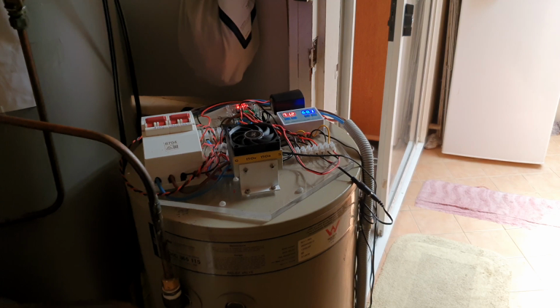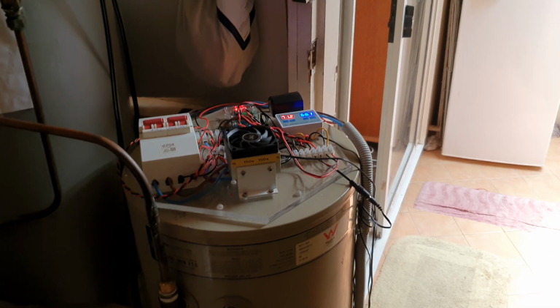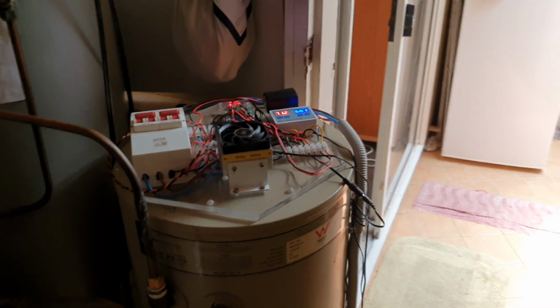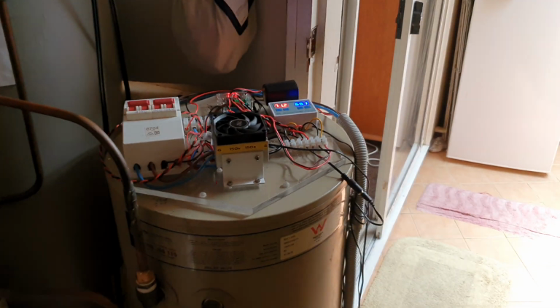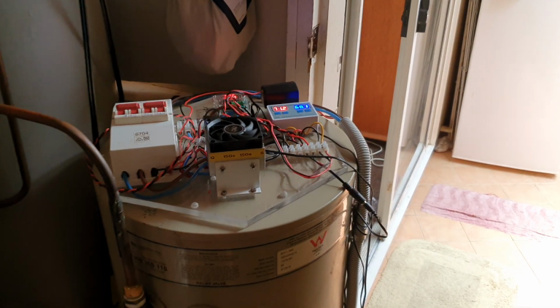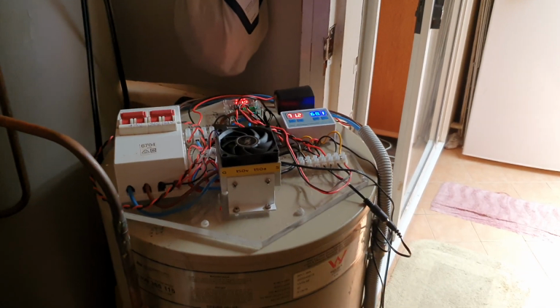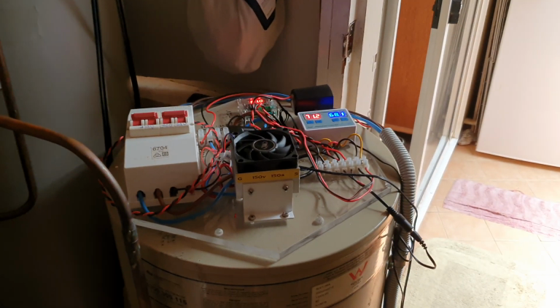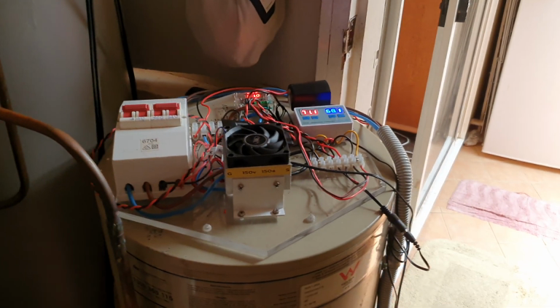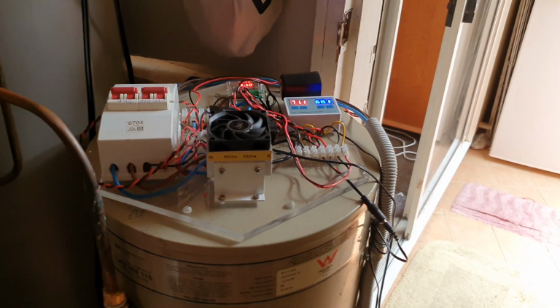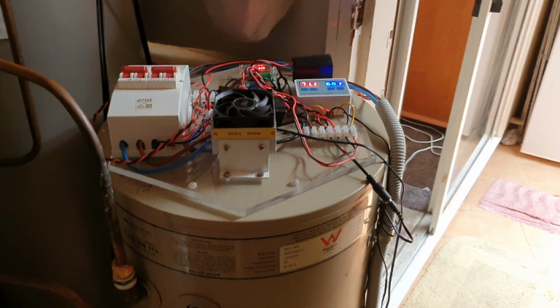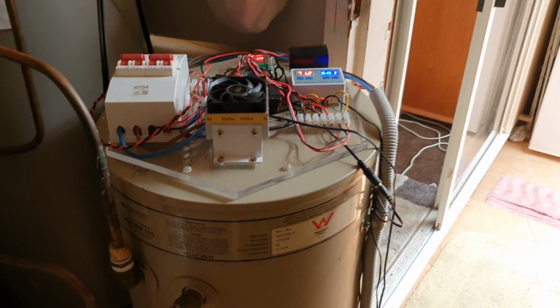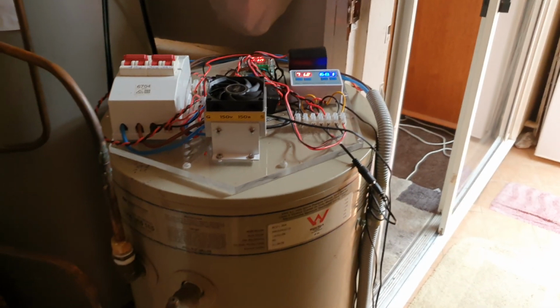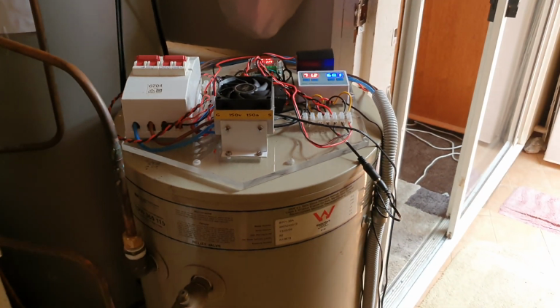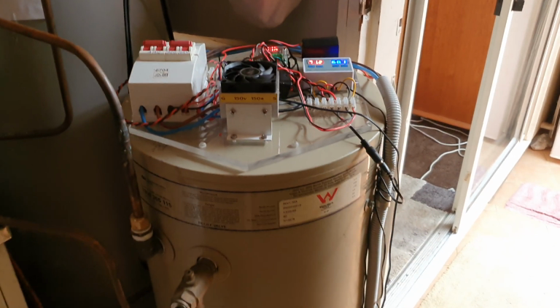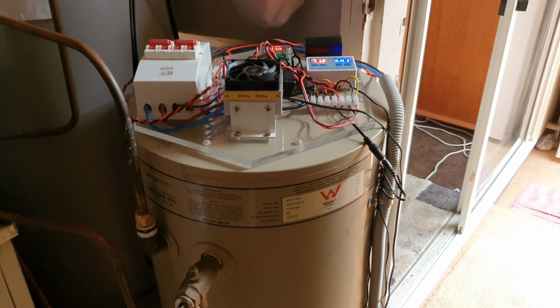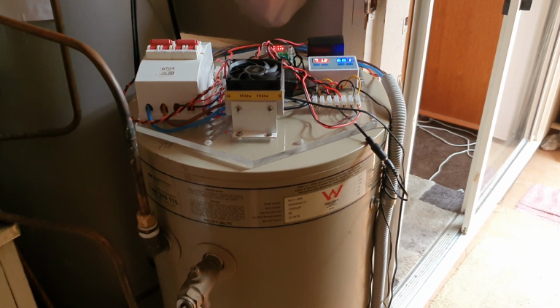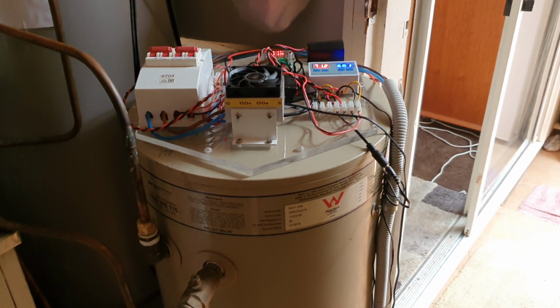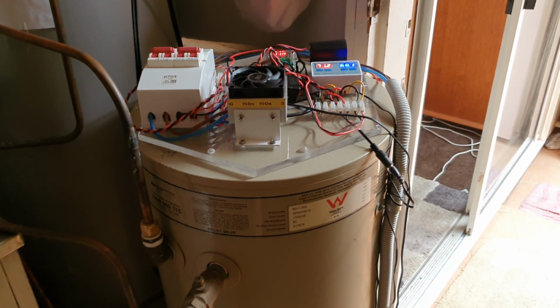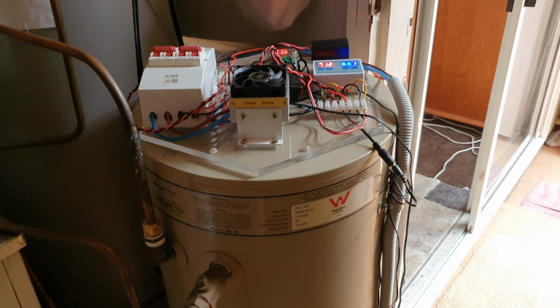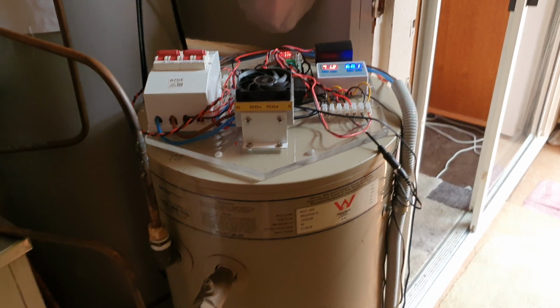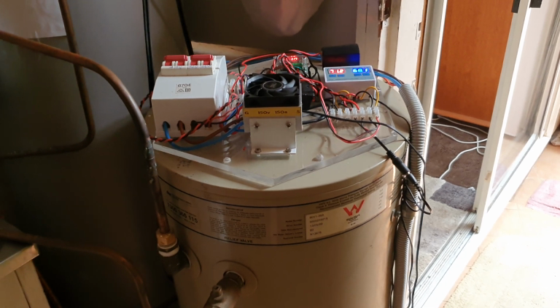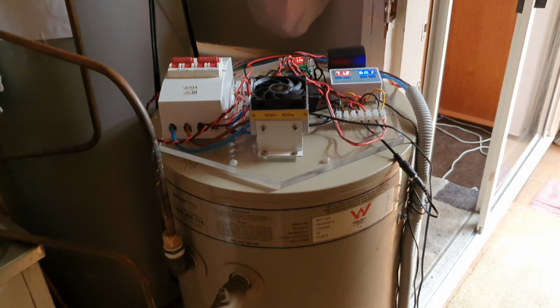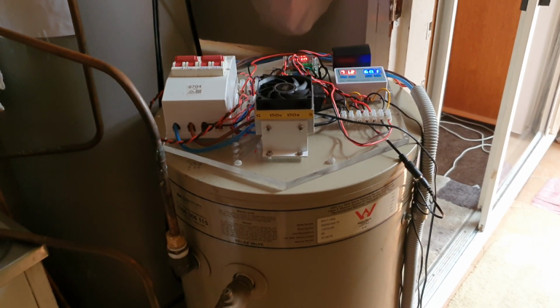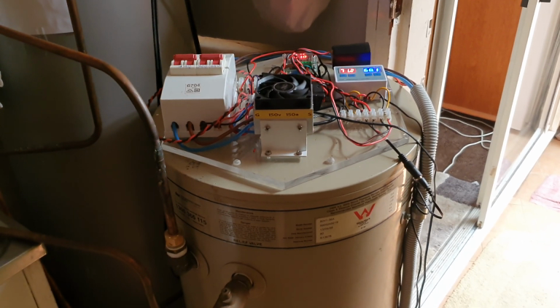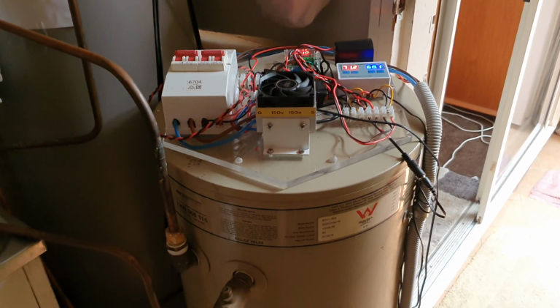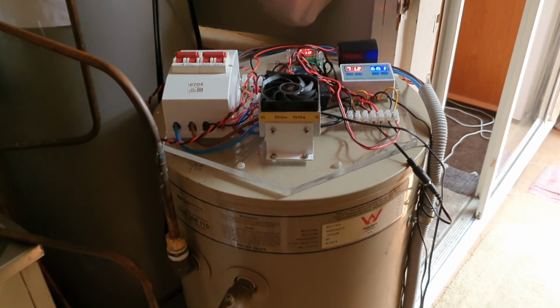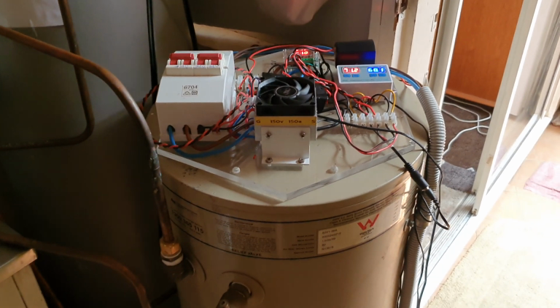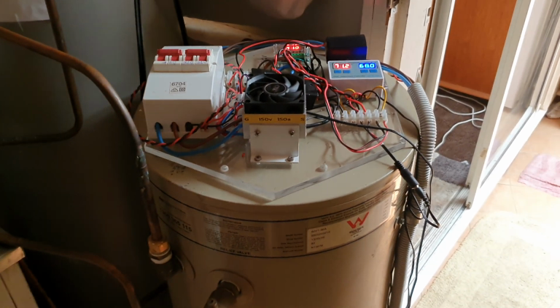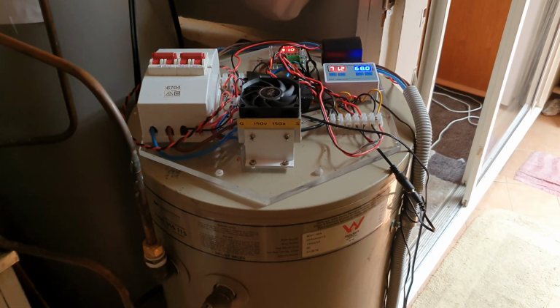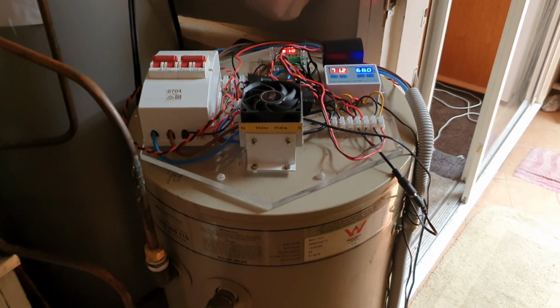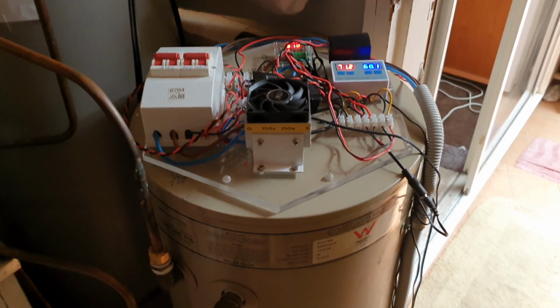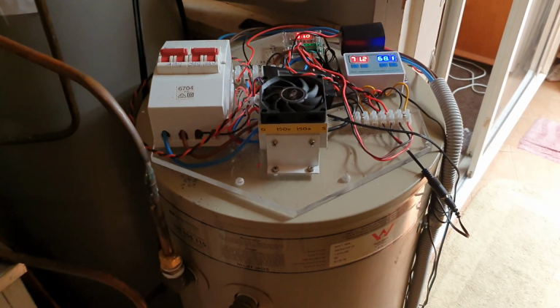Hello everyone, this is a hot water service. It is an 80 litre hot water service running a low voltage element in it instead of a mains element.